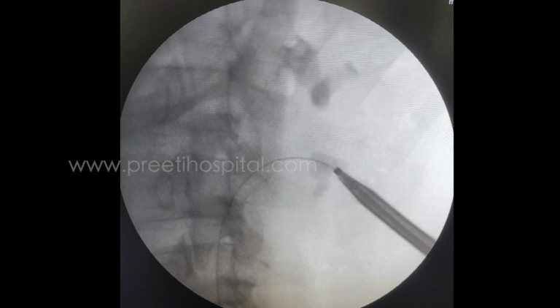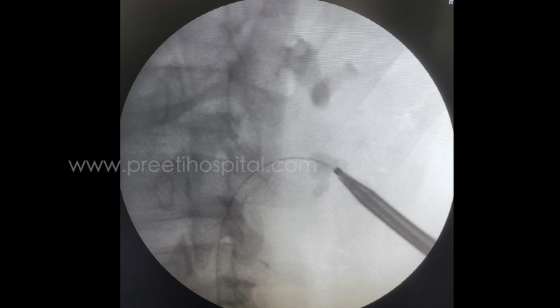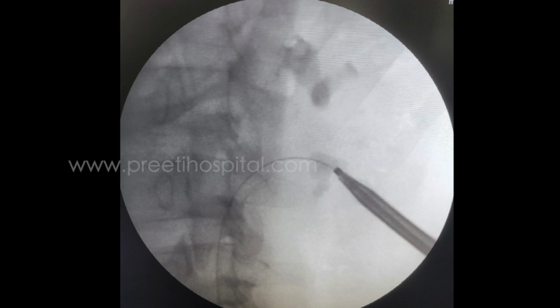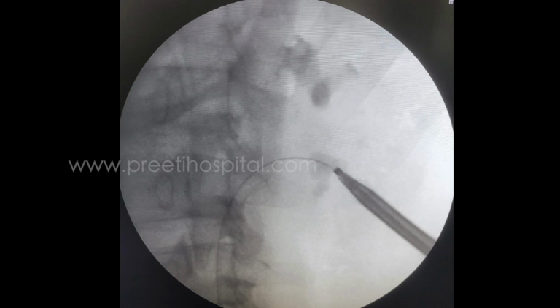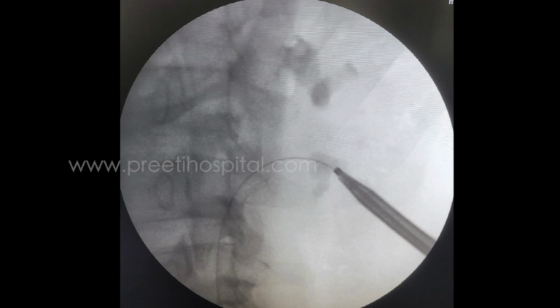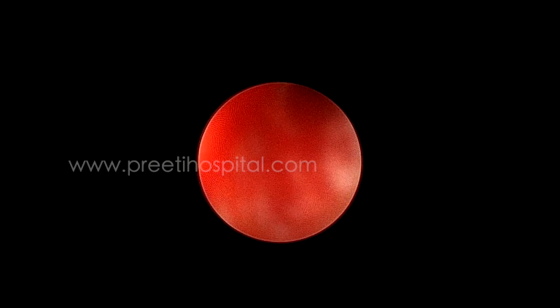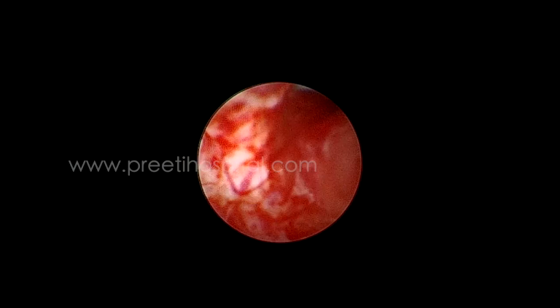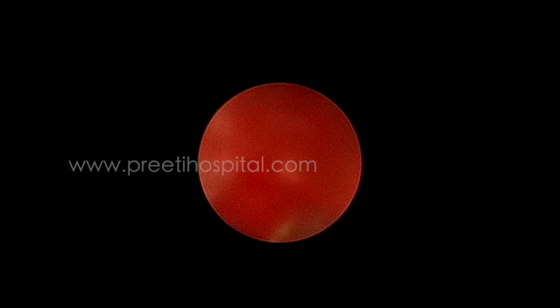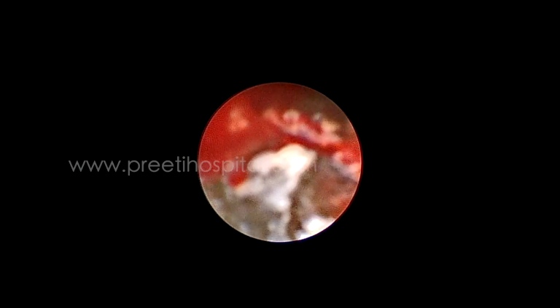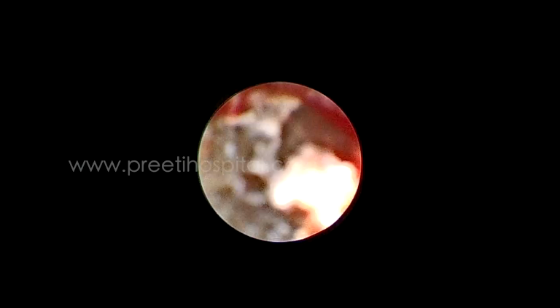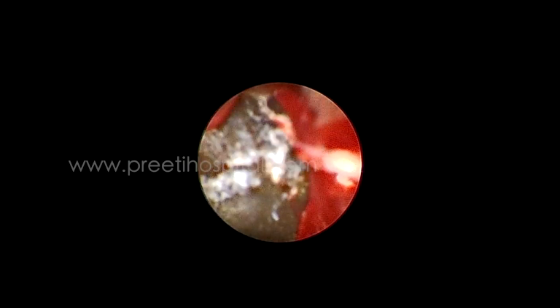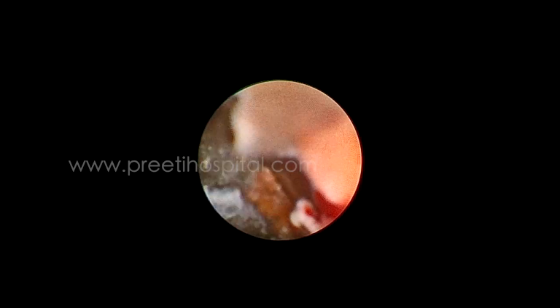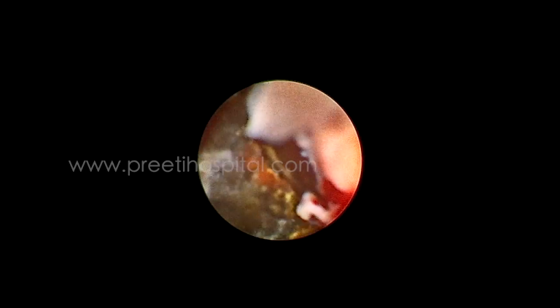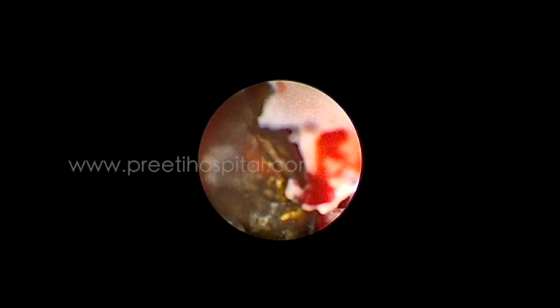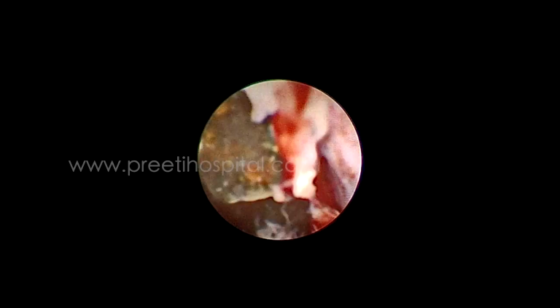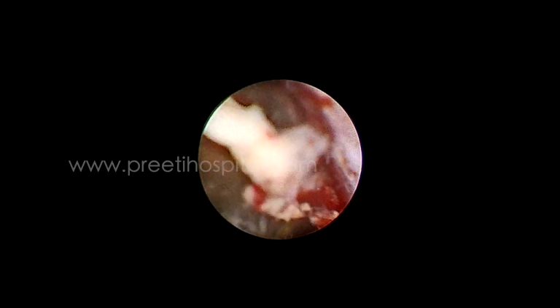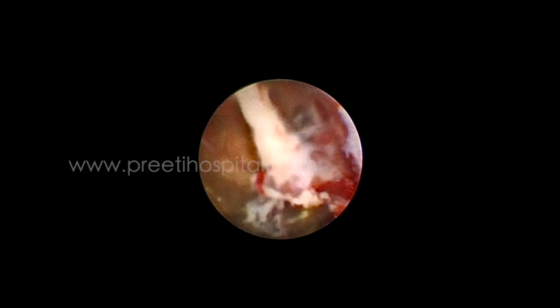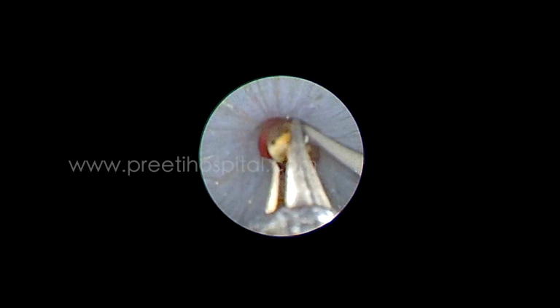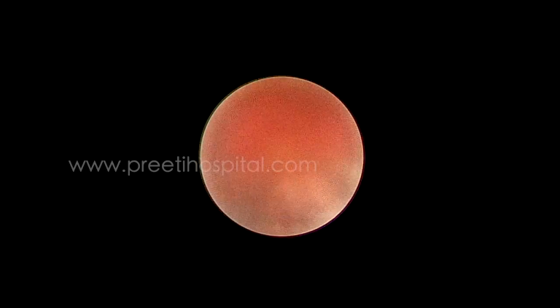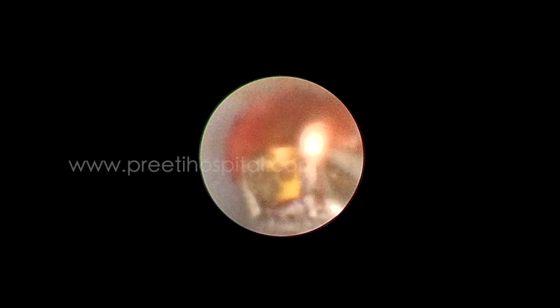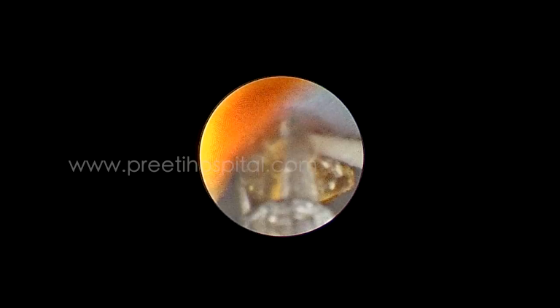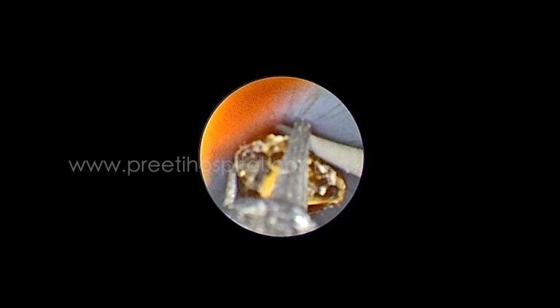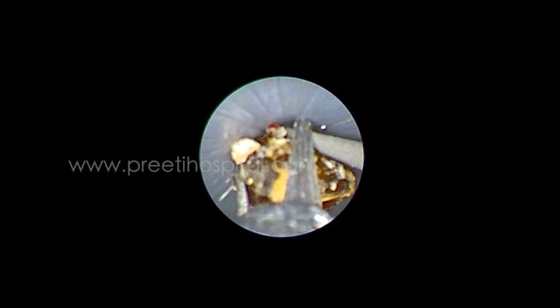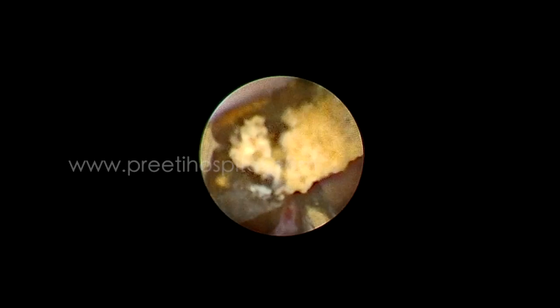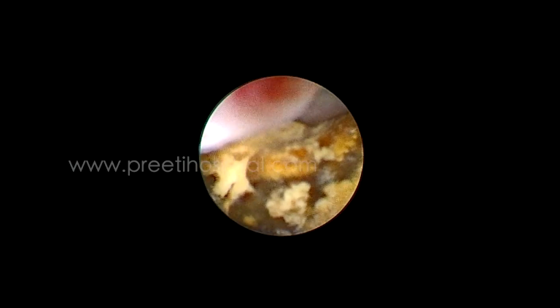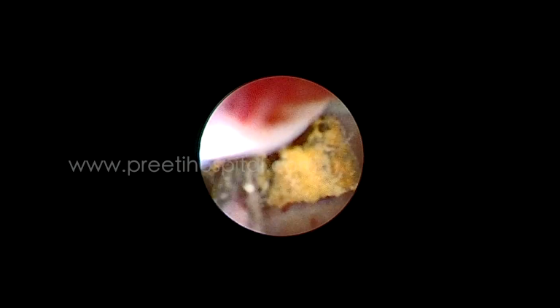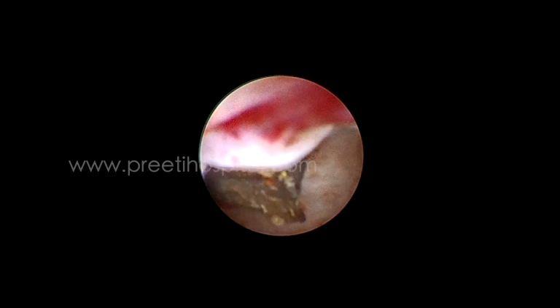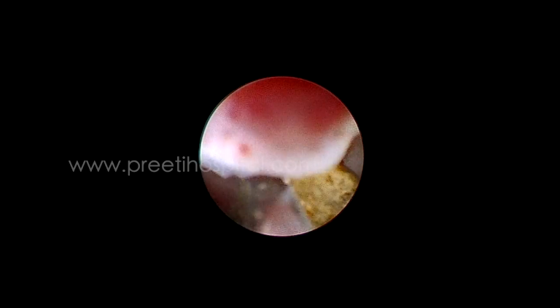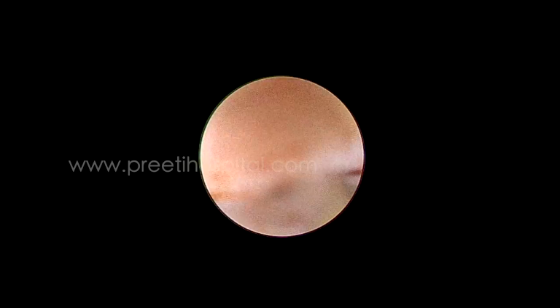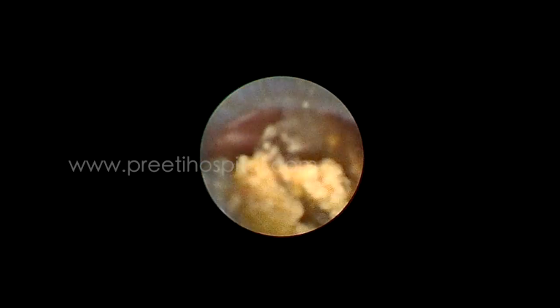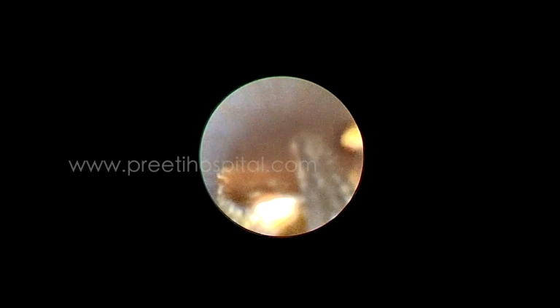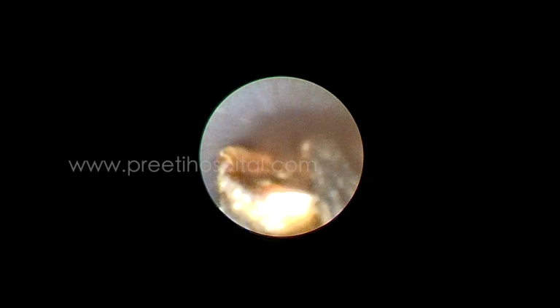So first we performed a lower caliceal puncture. We punctured, we dilated, and all the stones were removed — luckily, through the puncture at the confluence without any bleeding, all the stones were successfully removed.